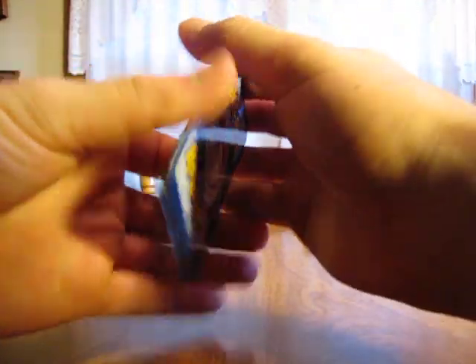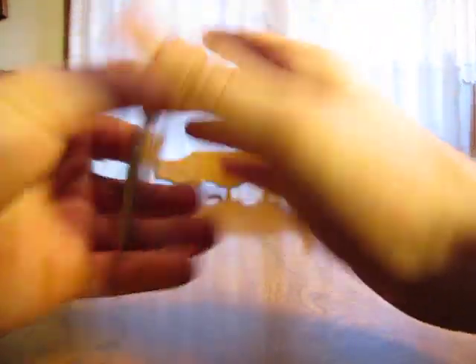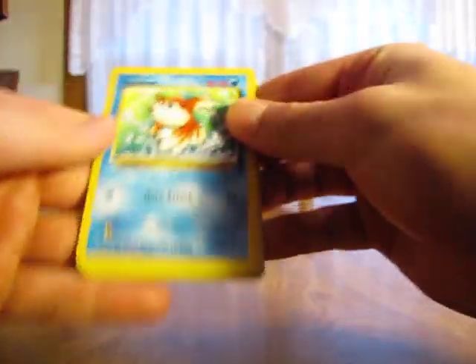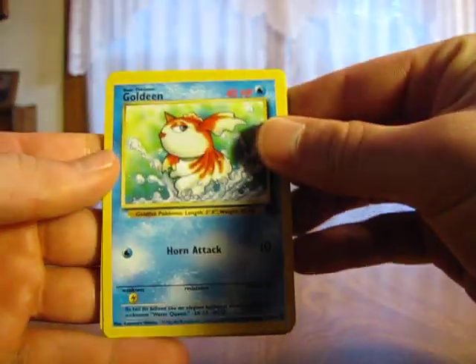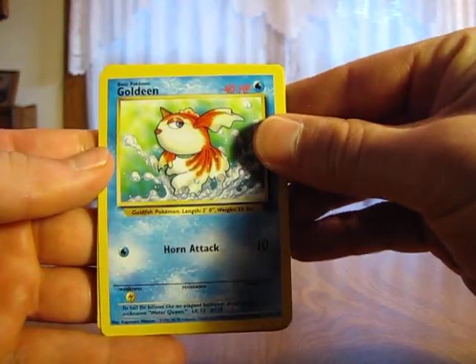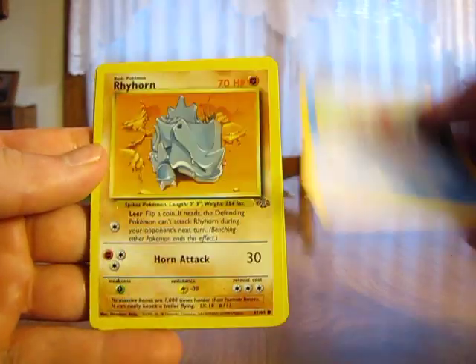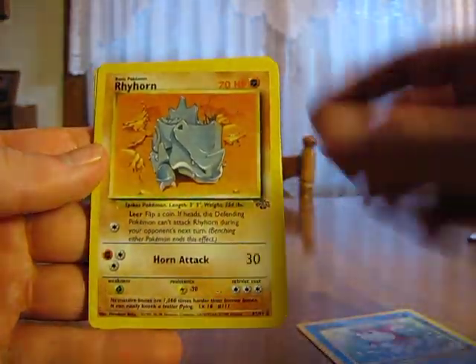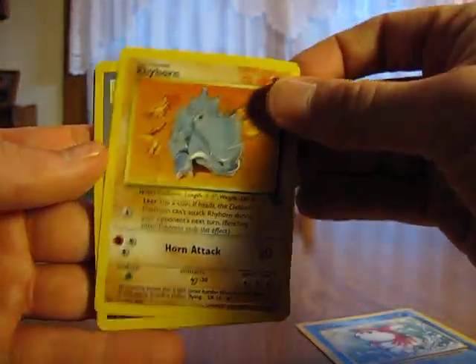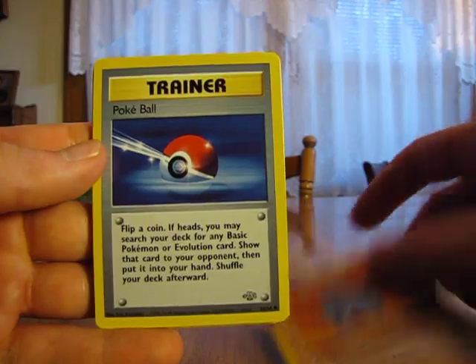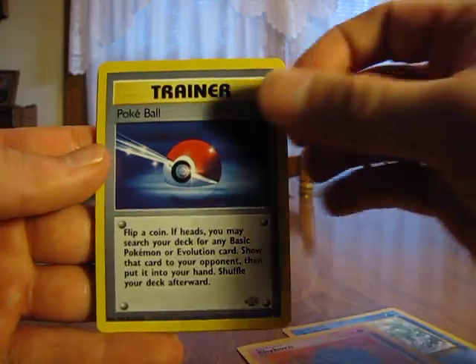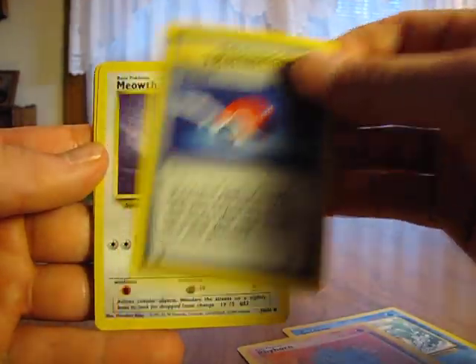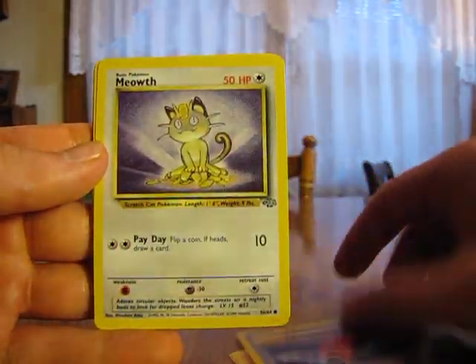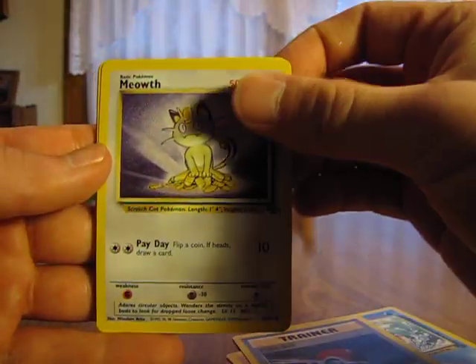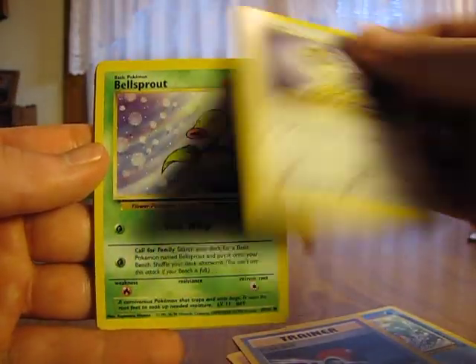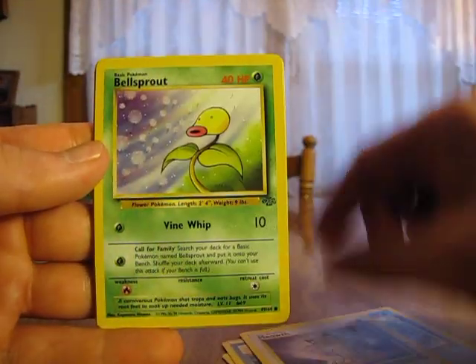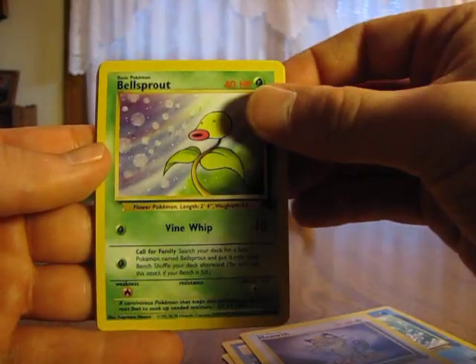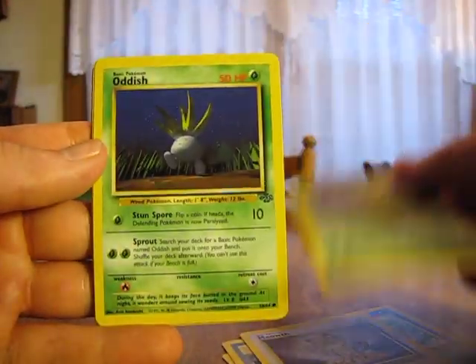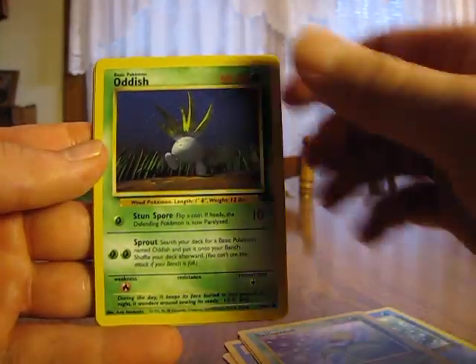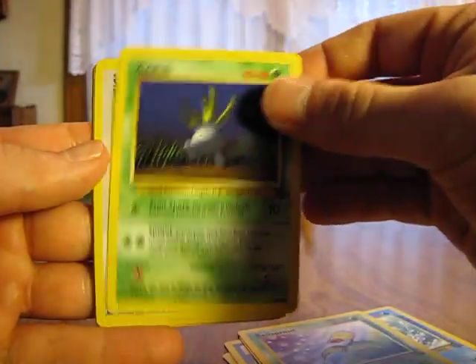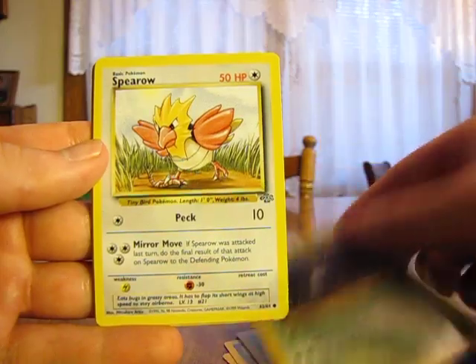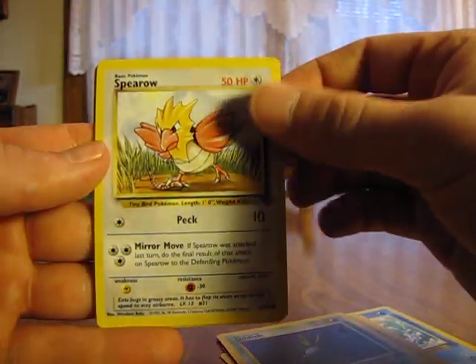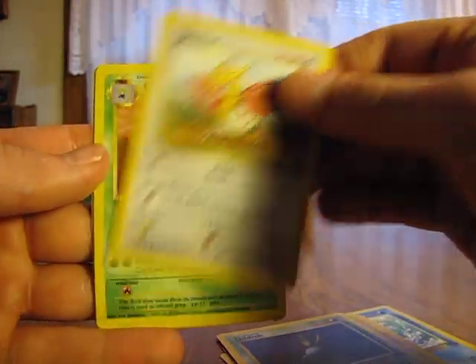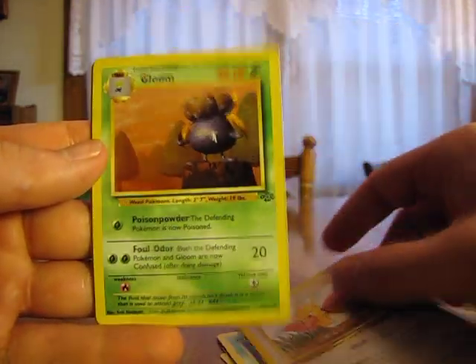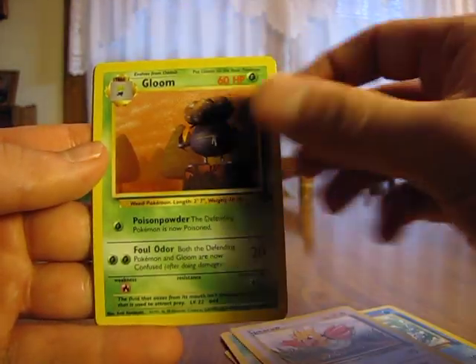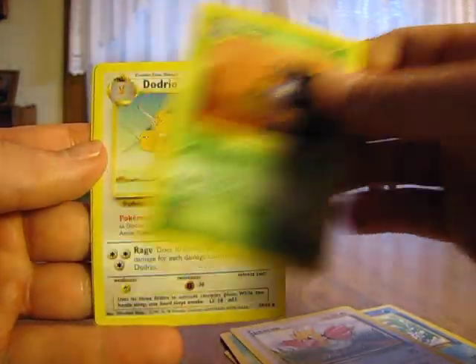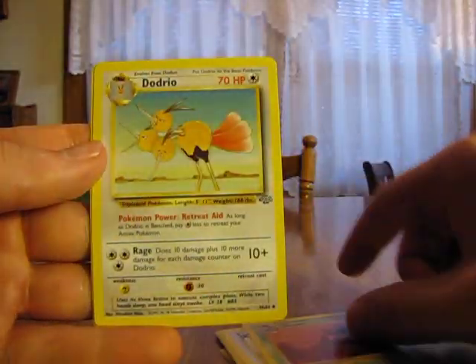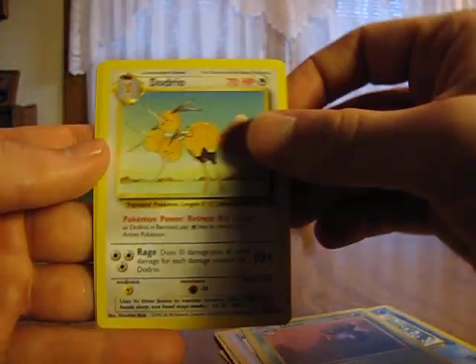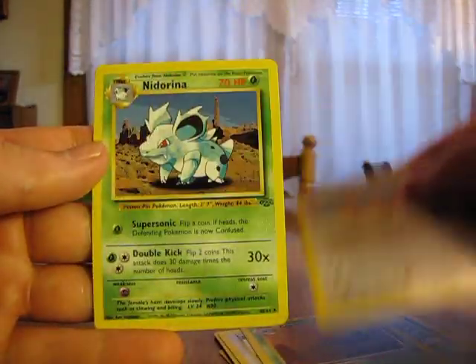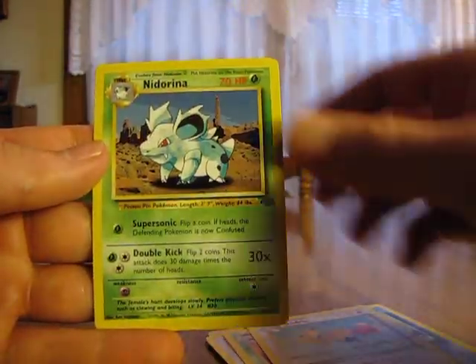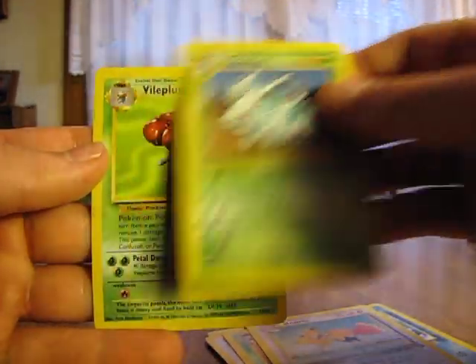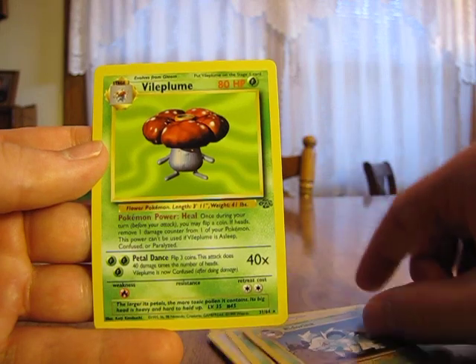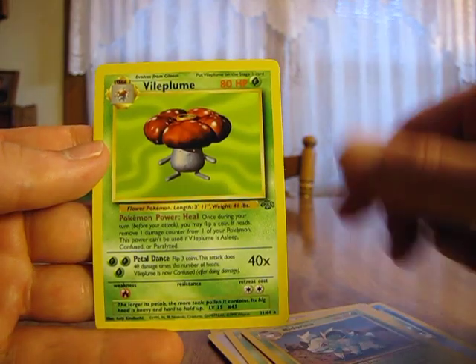Let's see what we get. Goldeen, Rhyhorn, Pokeball Trainer, Meowth, Bellsprout, Oddish, Spearow, Gloom, Dodrio, Nidorina, and a Vileplume.